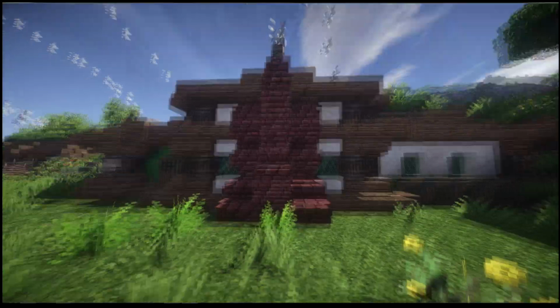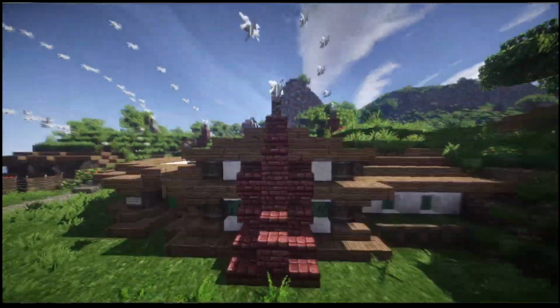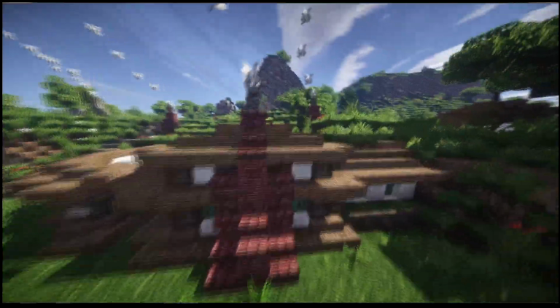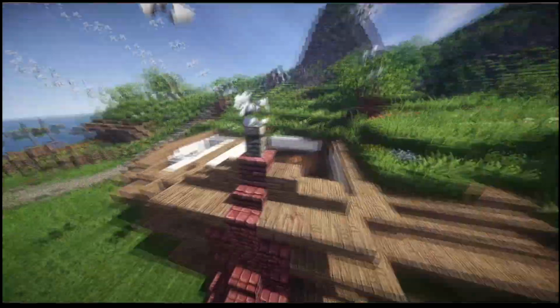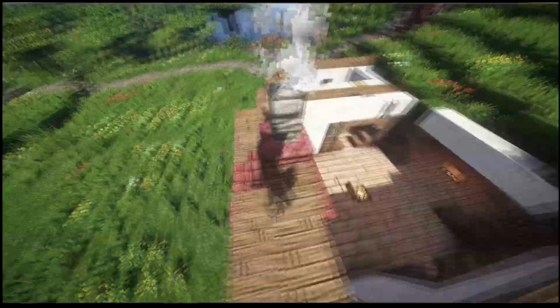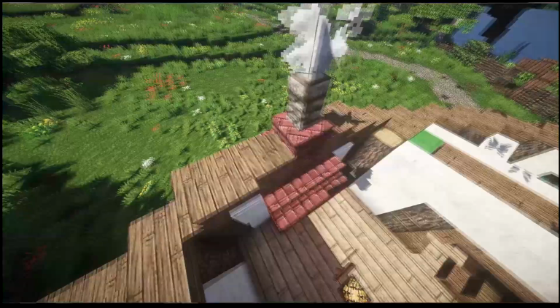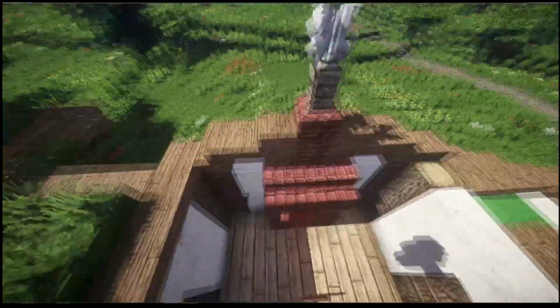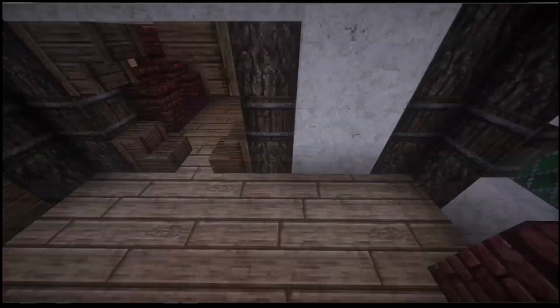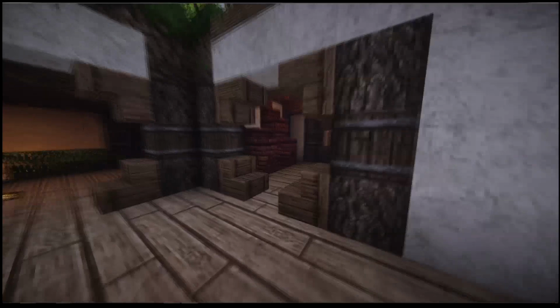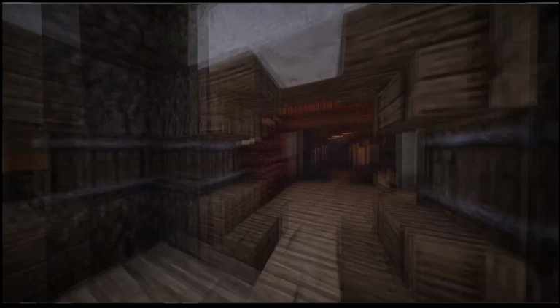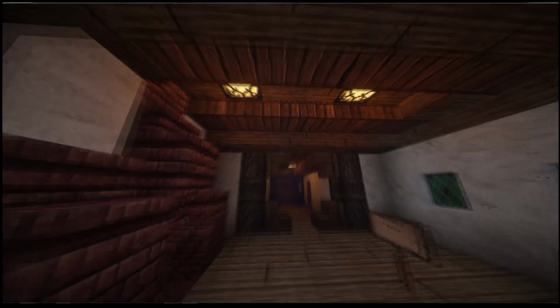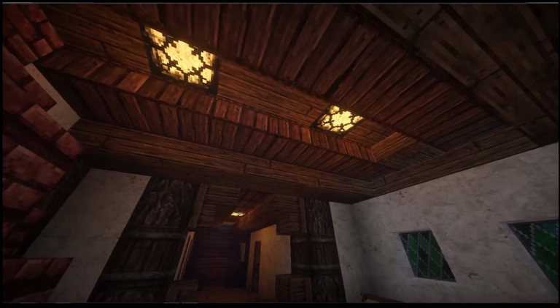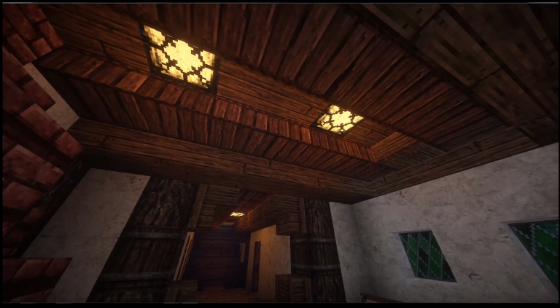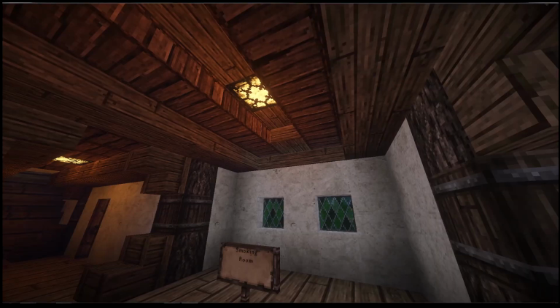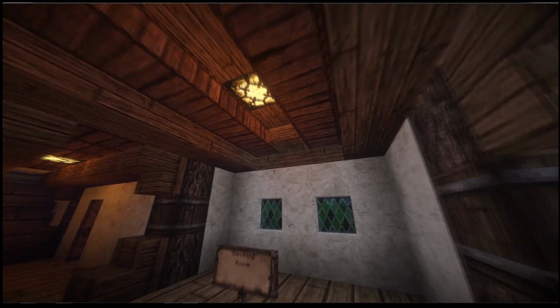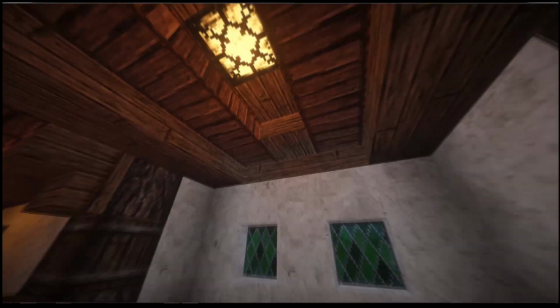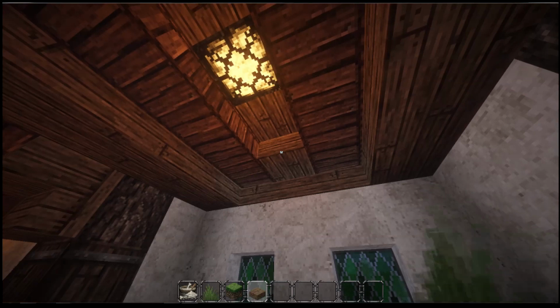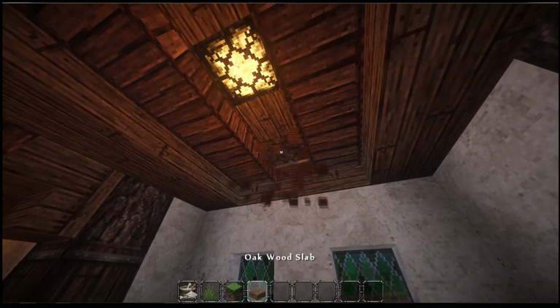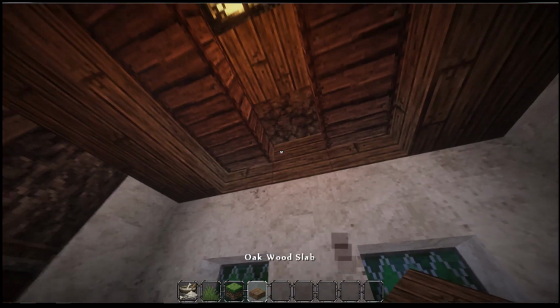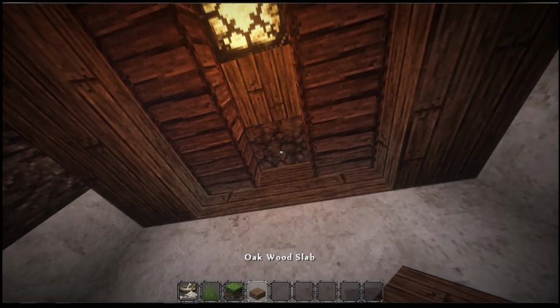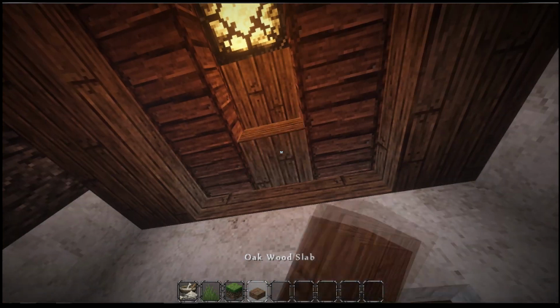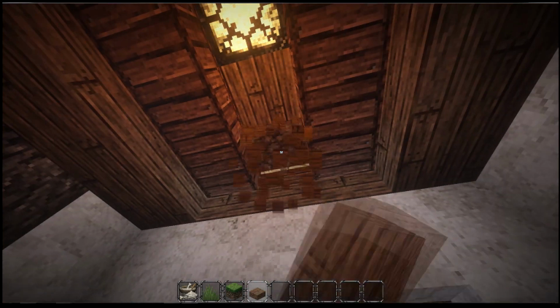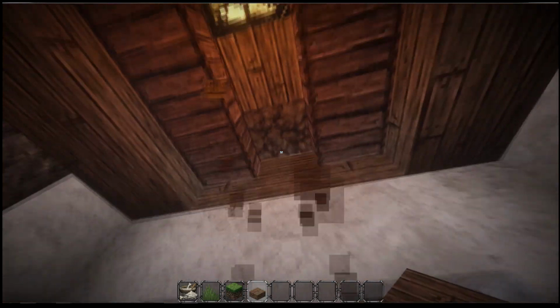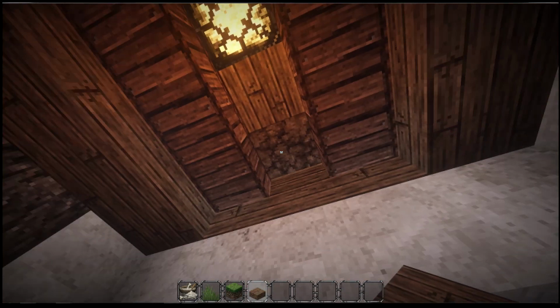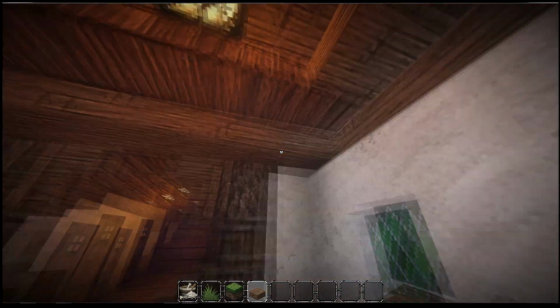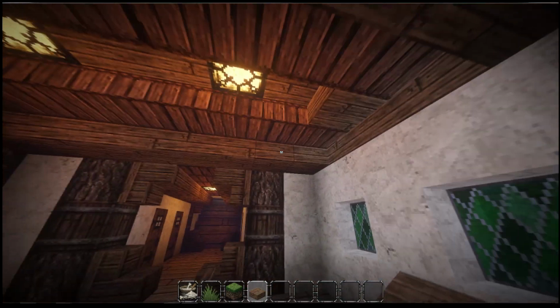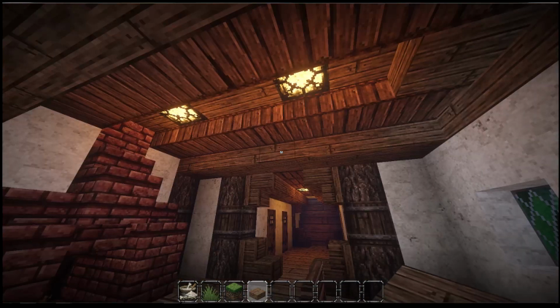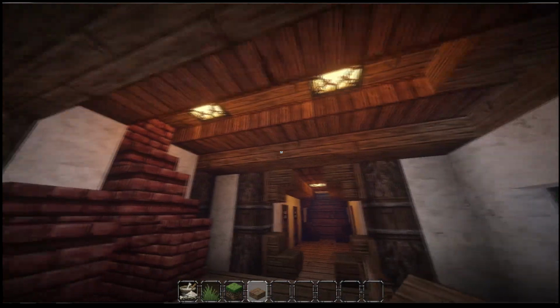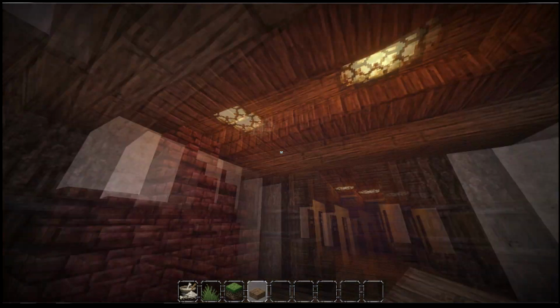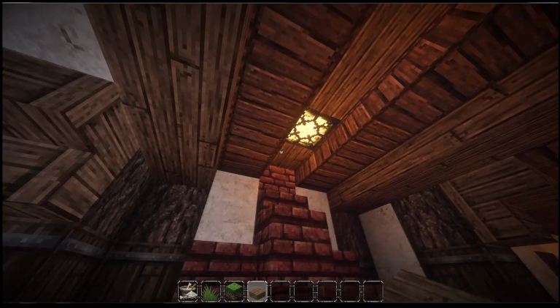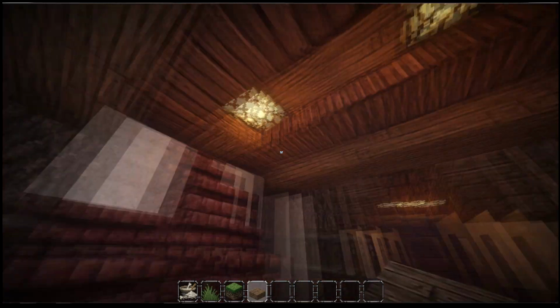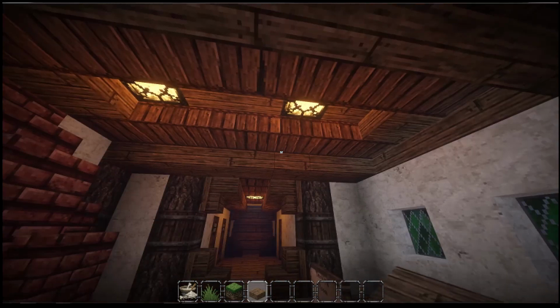I wish I had a big window or something, but I think that kind of works. That looks nice. Can we — we need something there, don't we? That's fine. Maybe we can do the same on the other side.